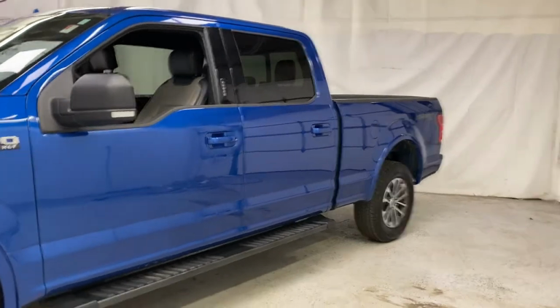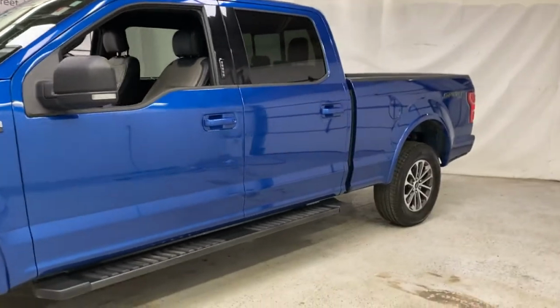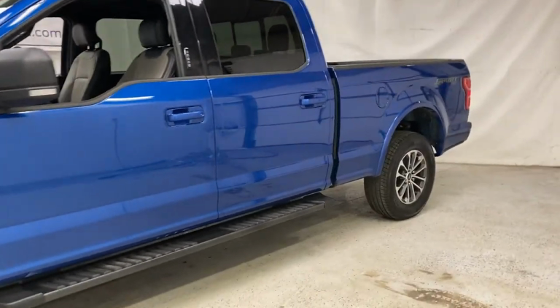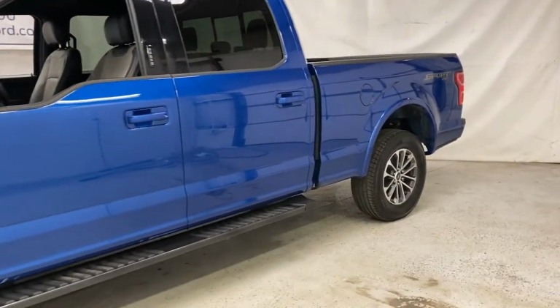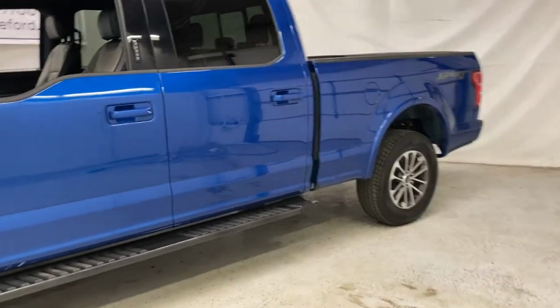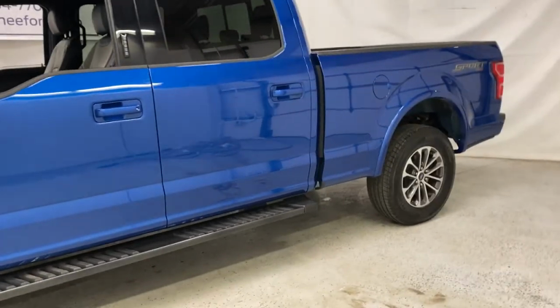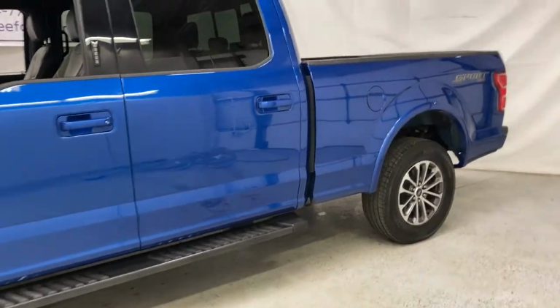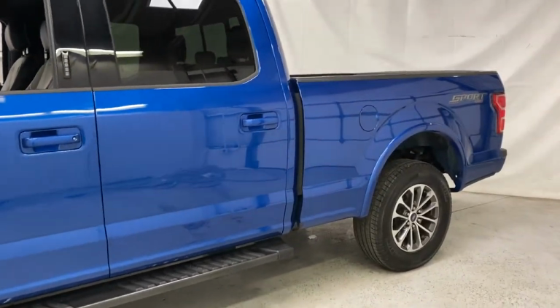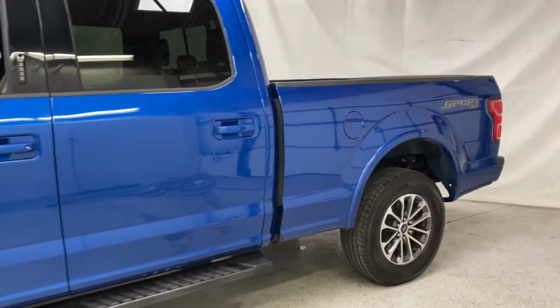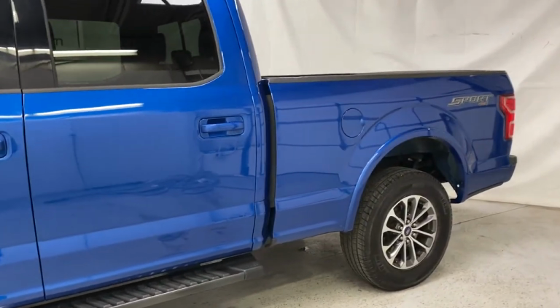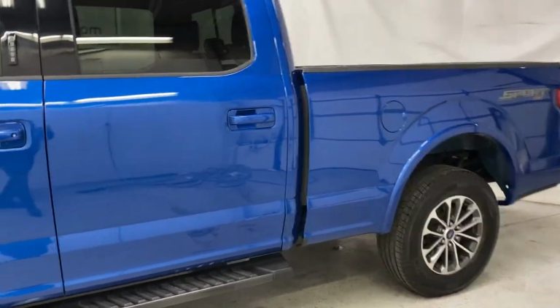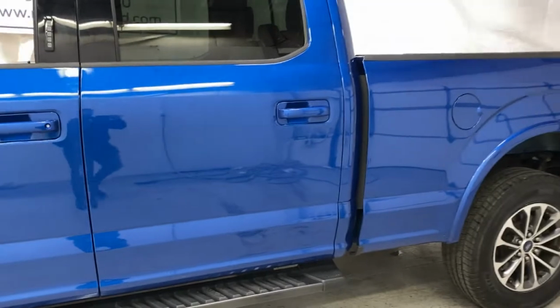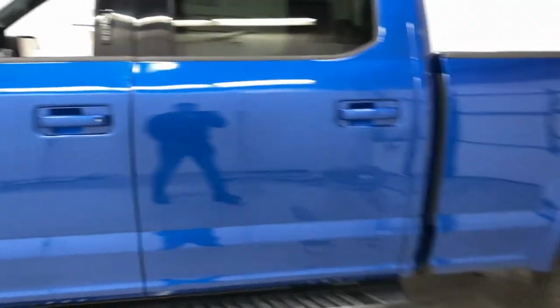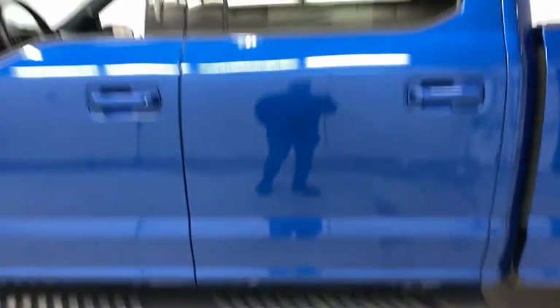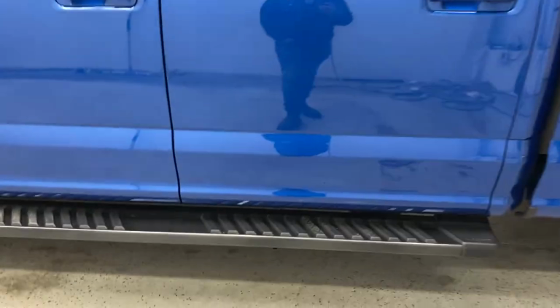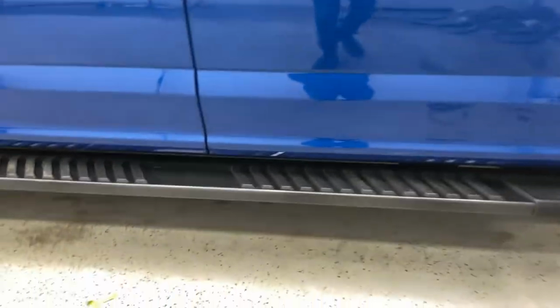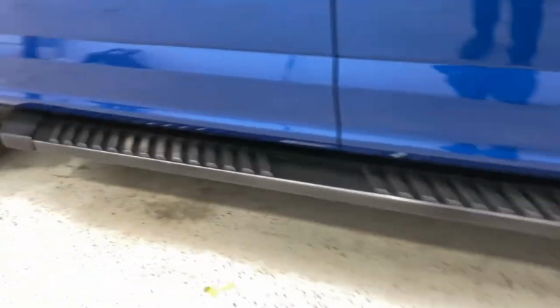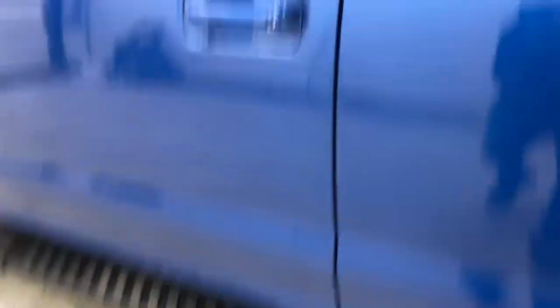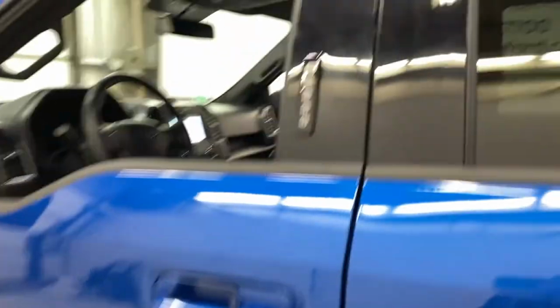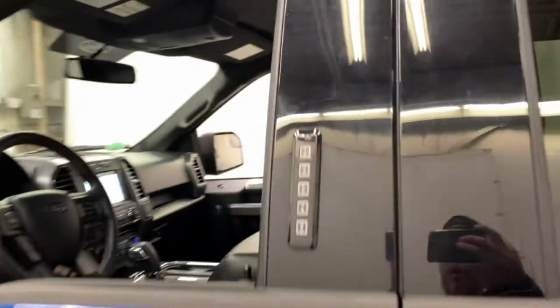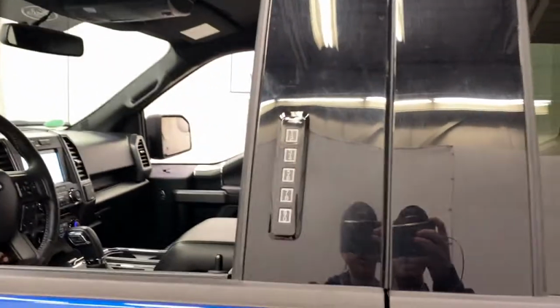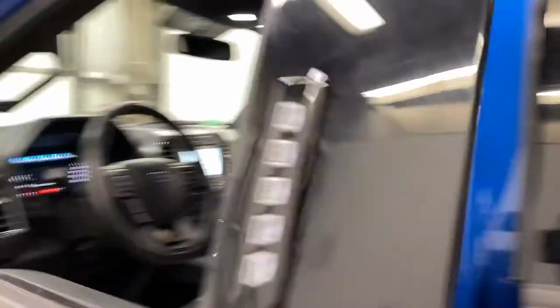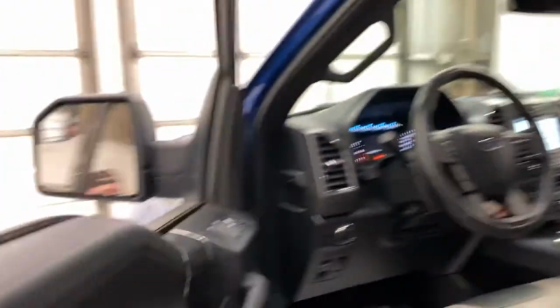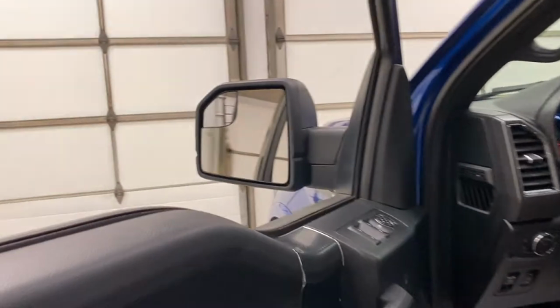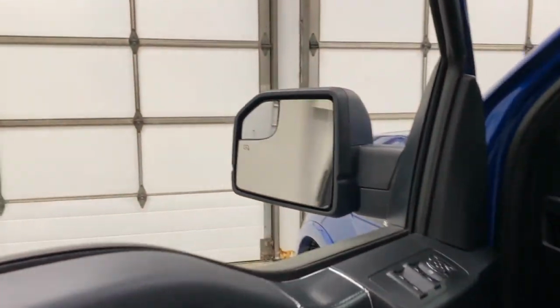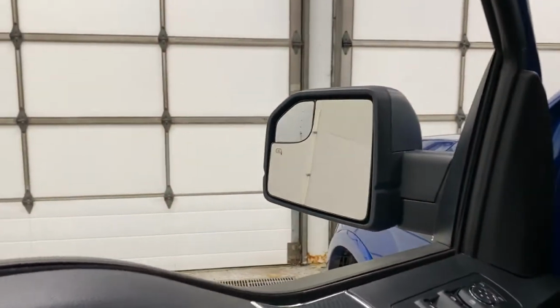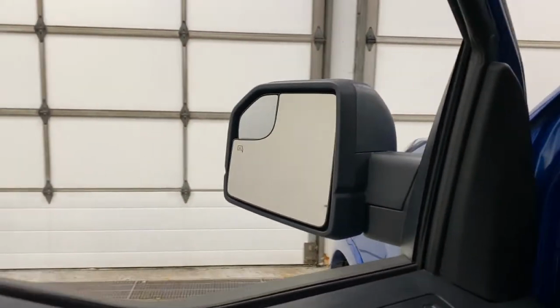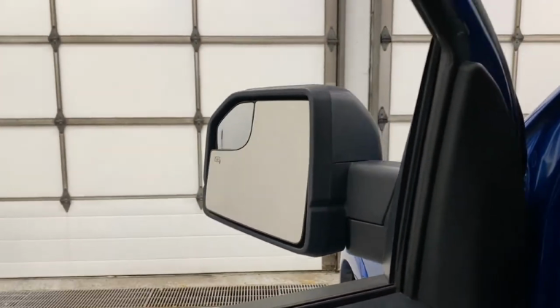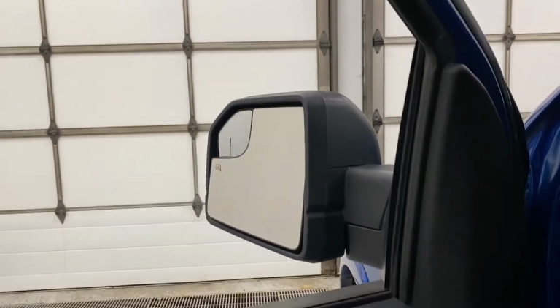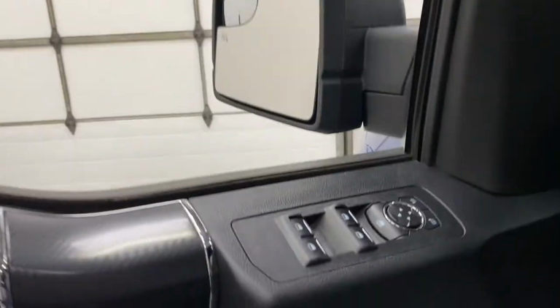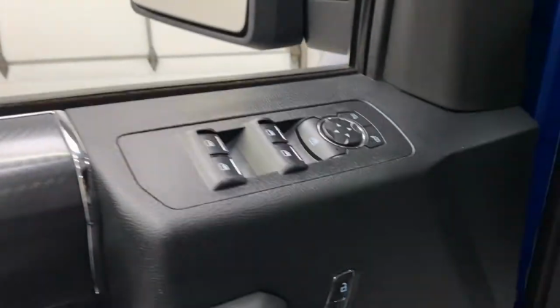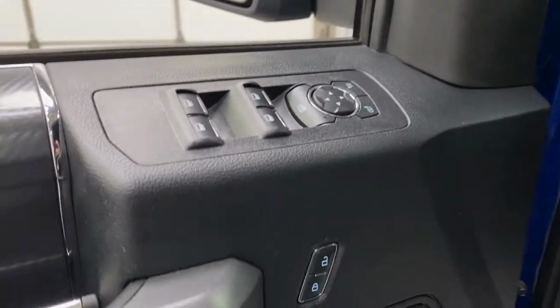This F-150 has the XLT sport package on it with 4x4. You've got a running board along the side, remote entry keypad, heated mirrors with blind spot, and higher window controls.